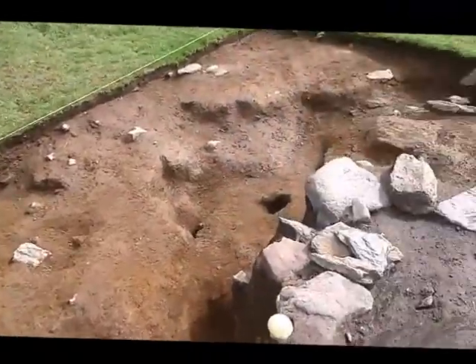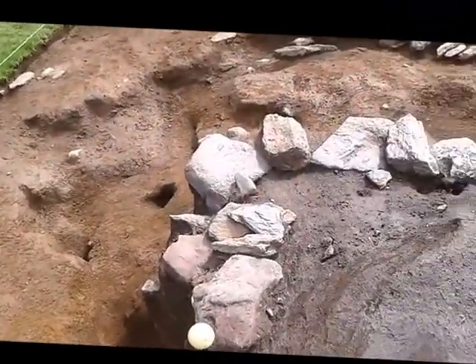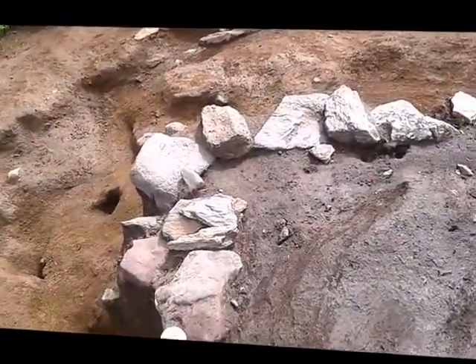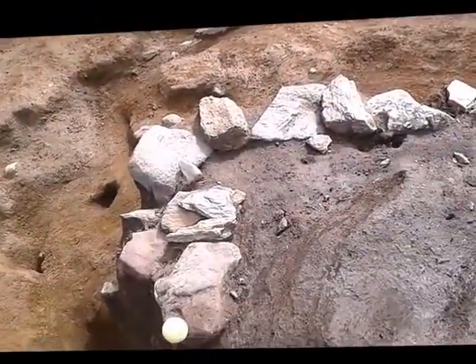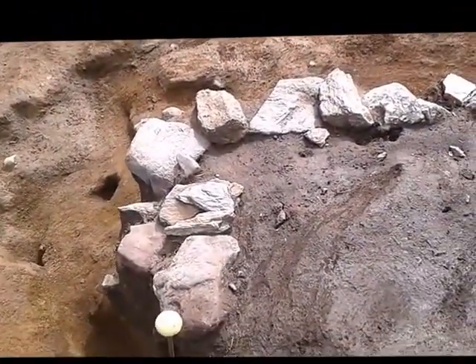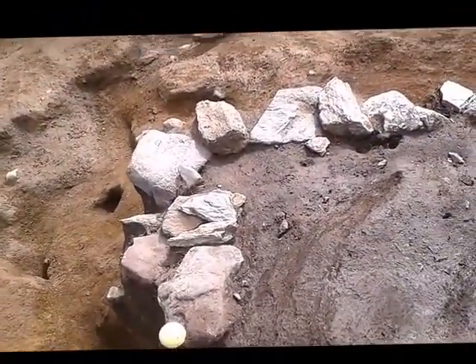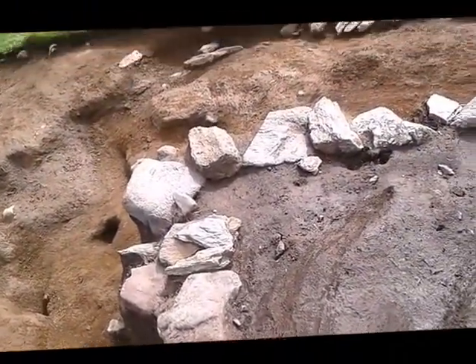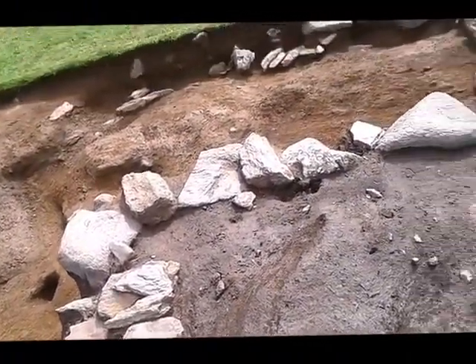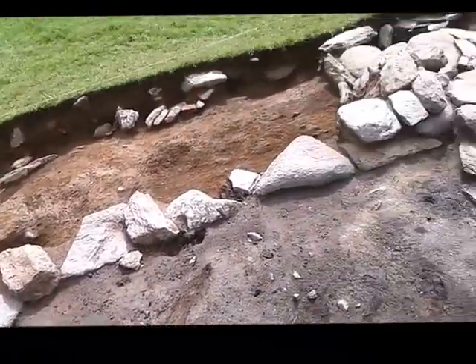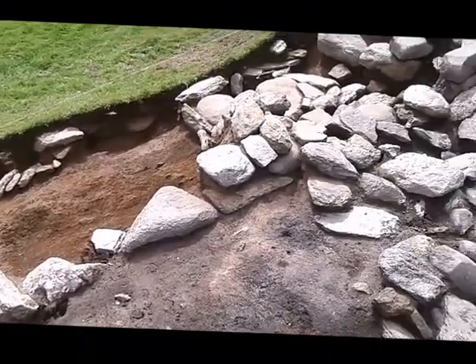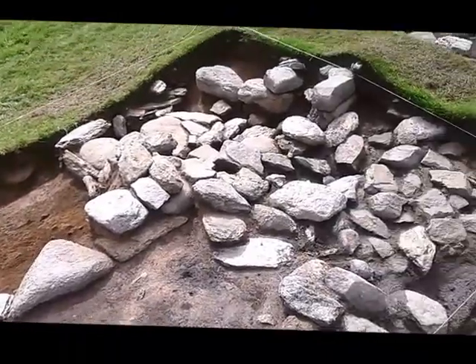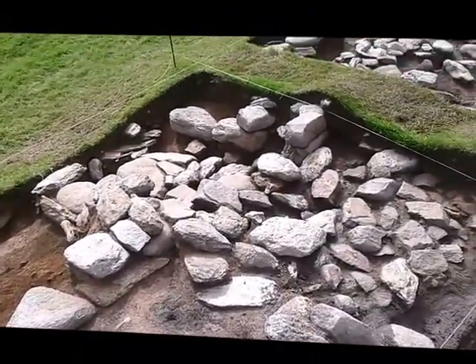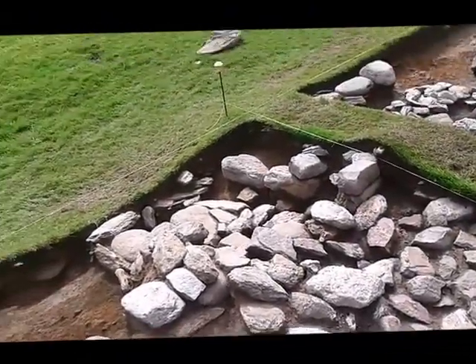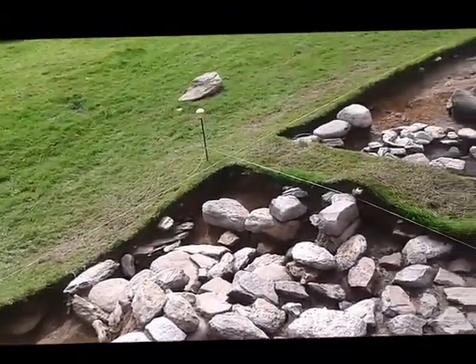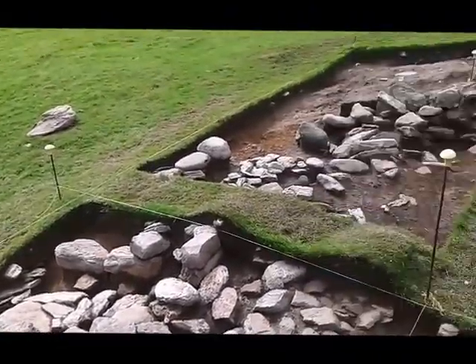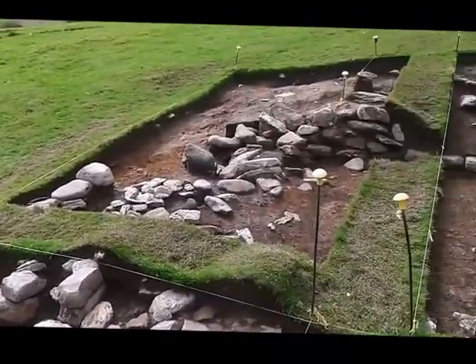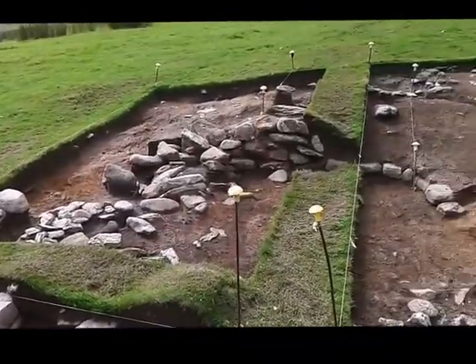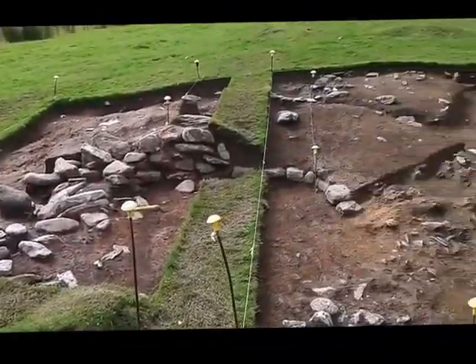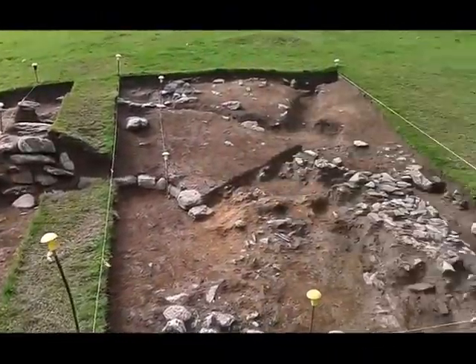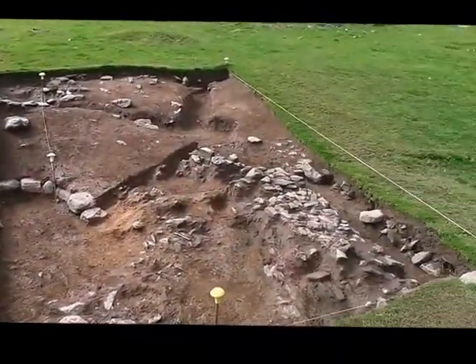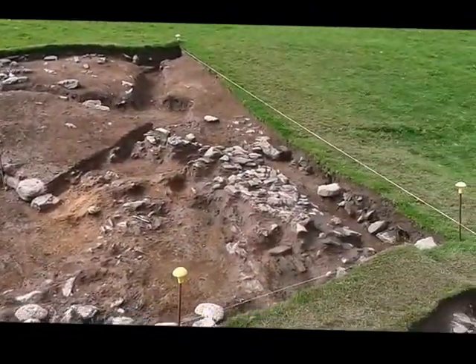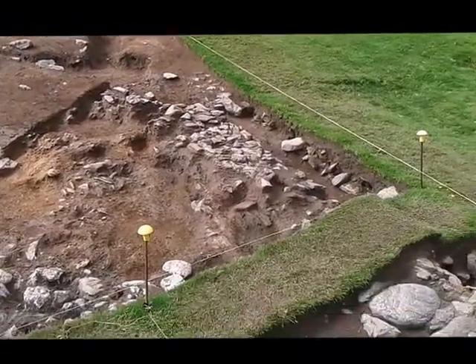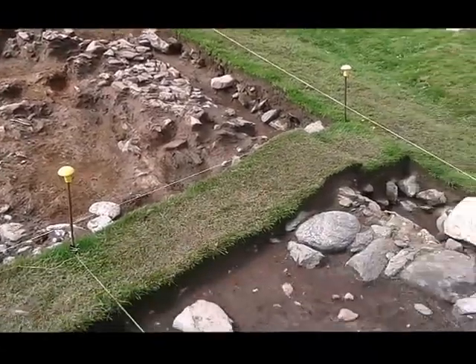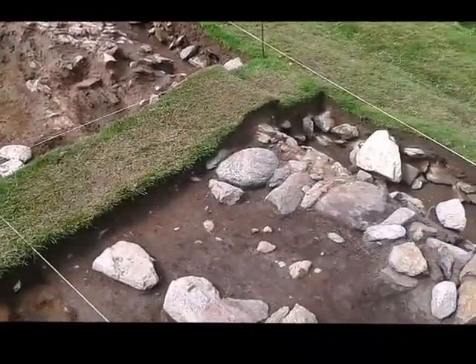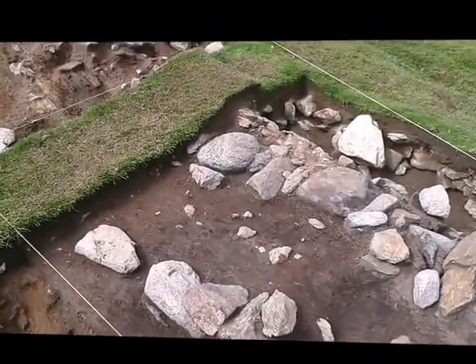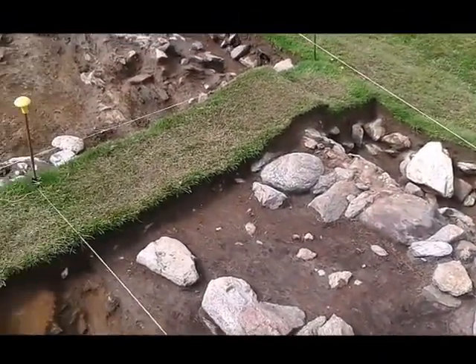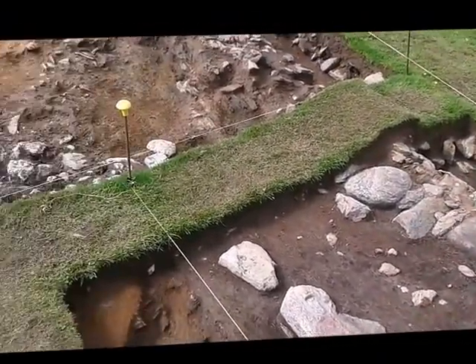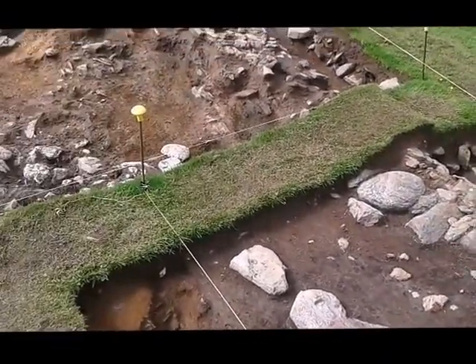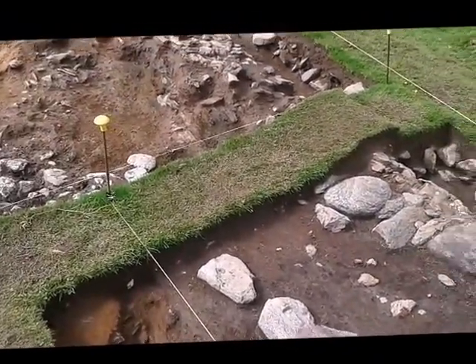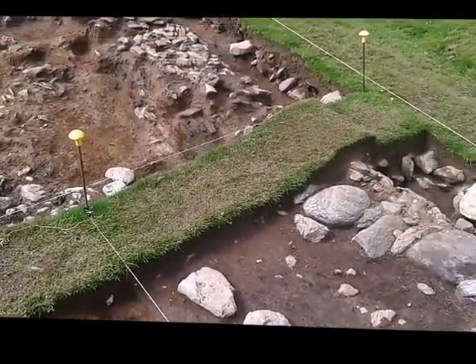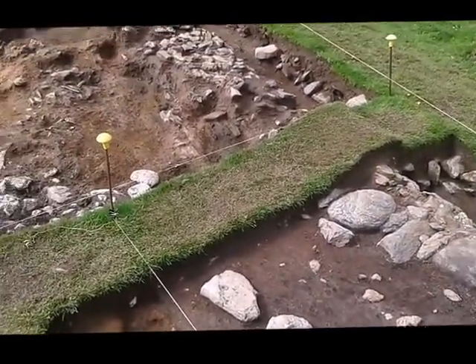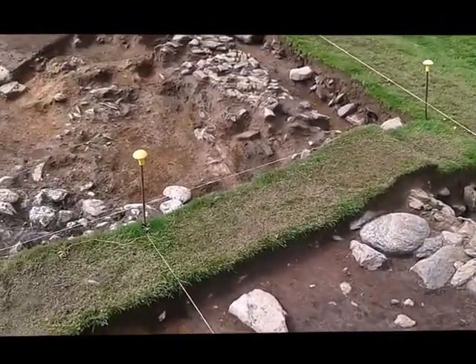Here in Trench 3 you can just see the outer curb of the building, back up towards the entrance. The walls would have been pretty thick — we're talking about a metre to about a metre twenty.